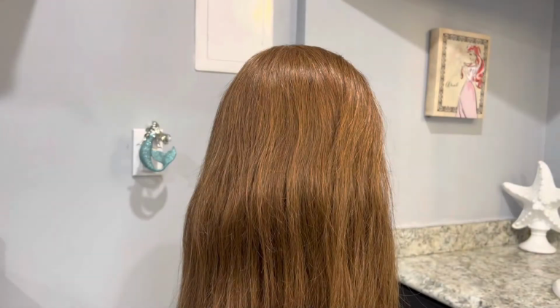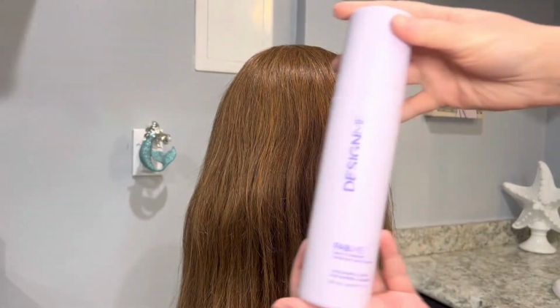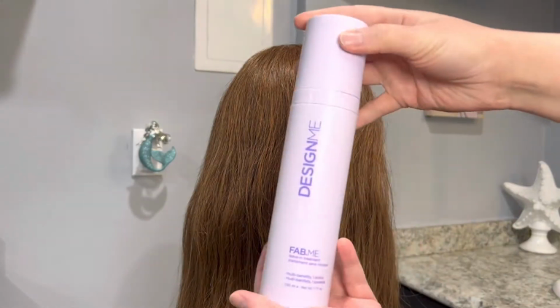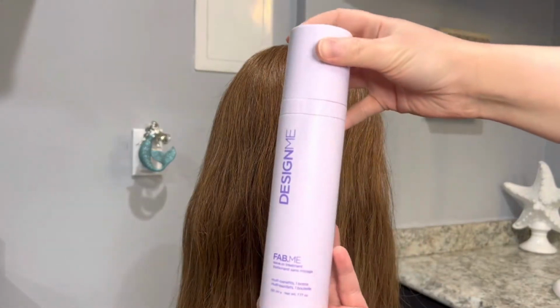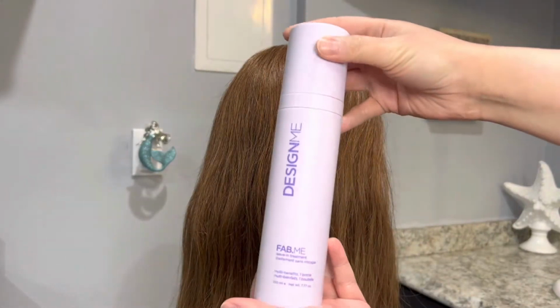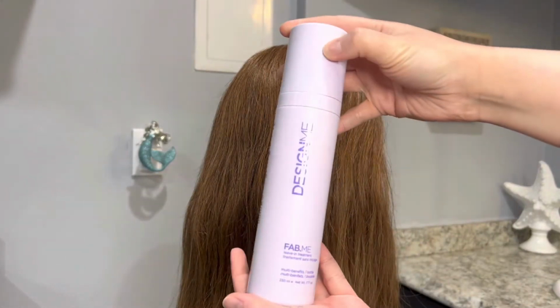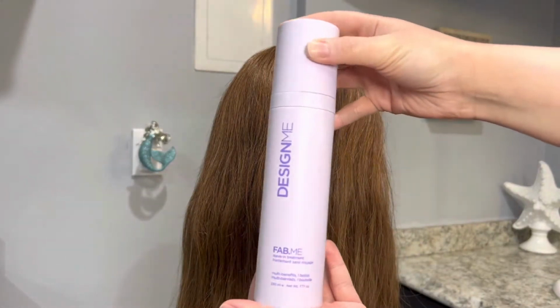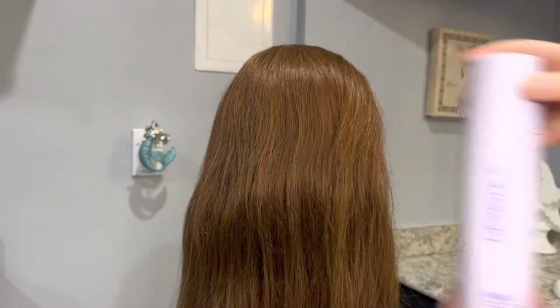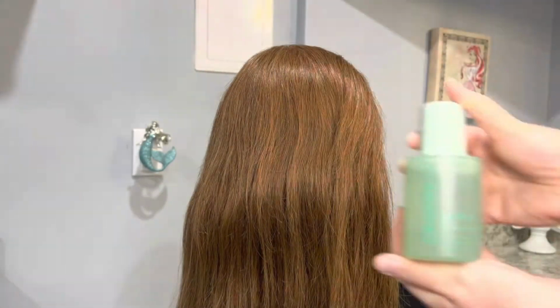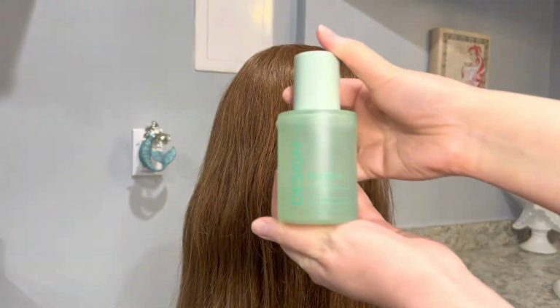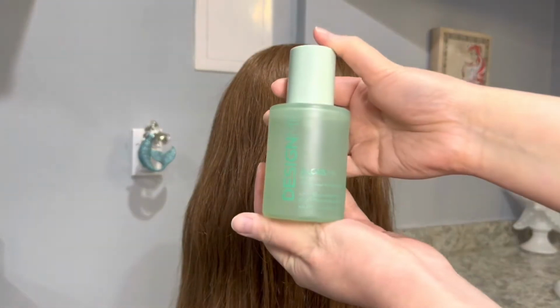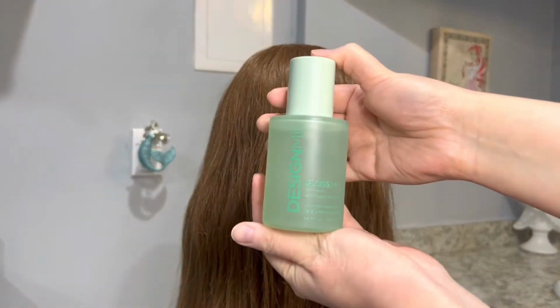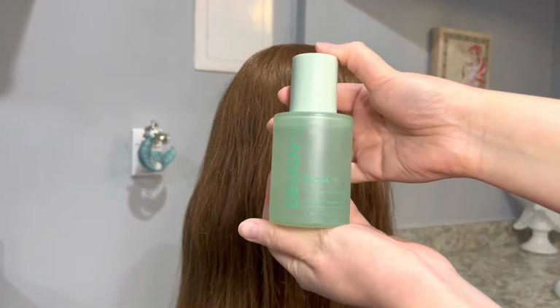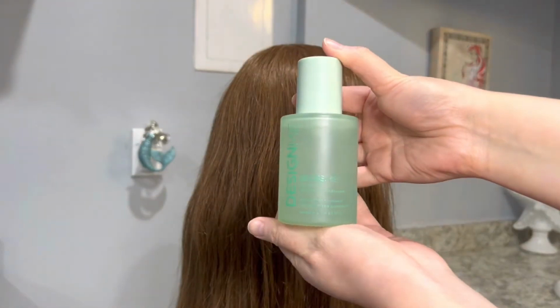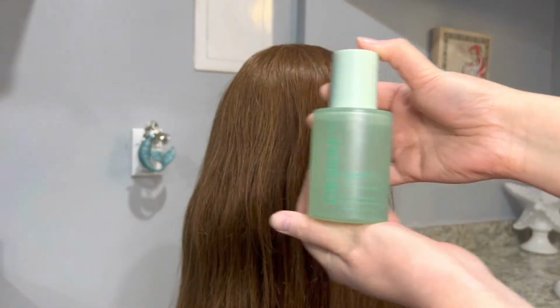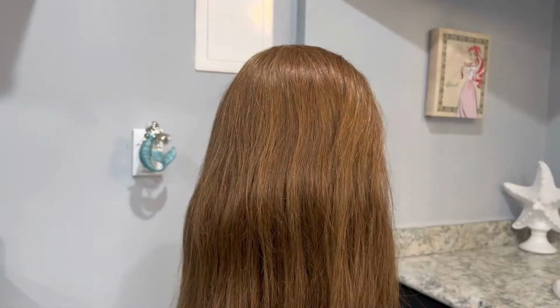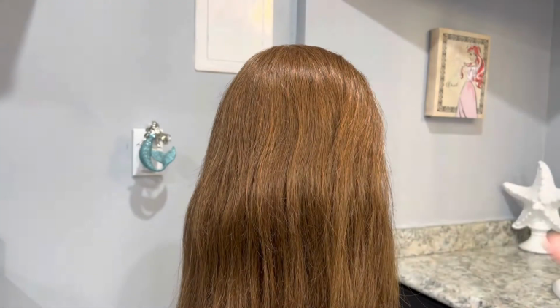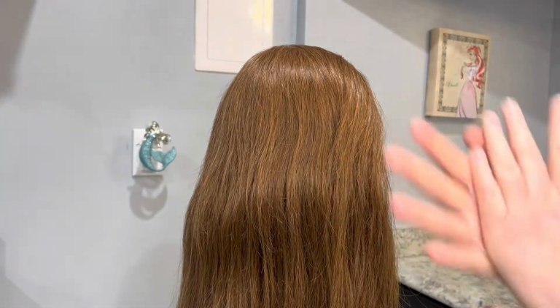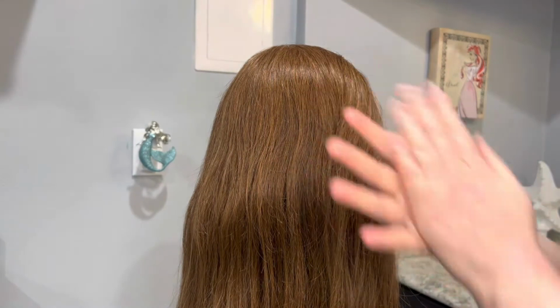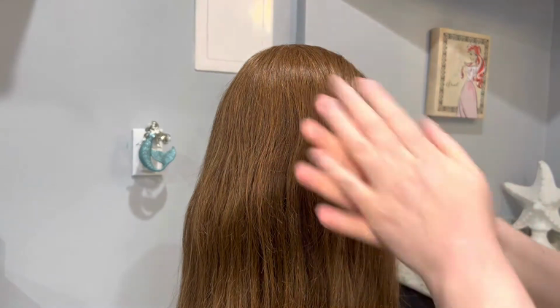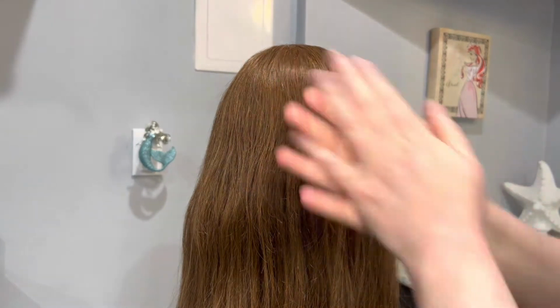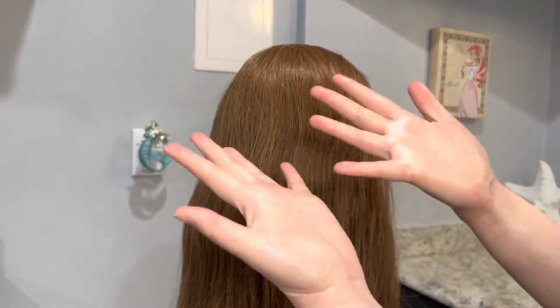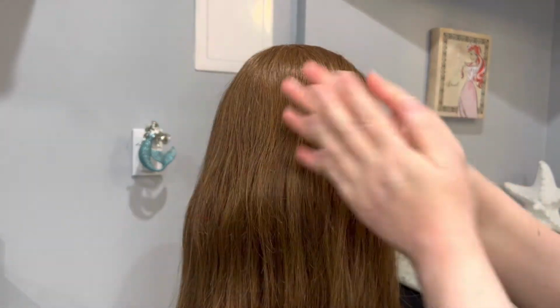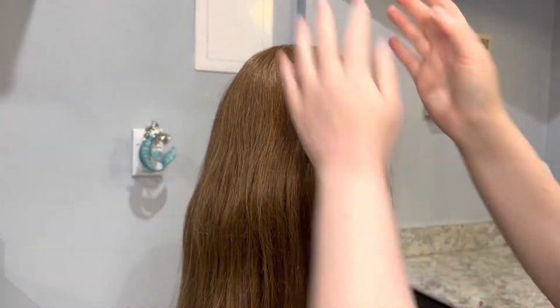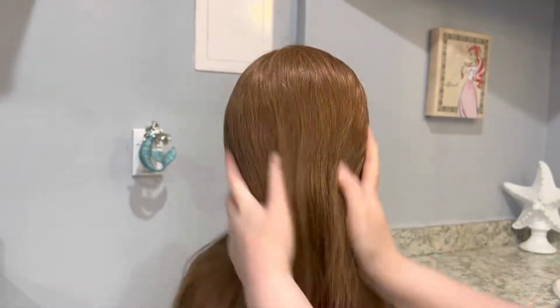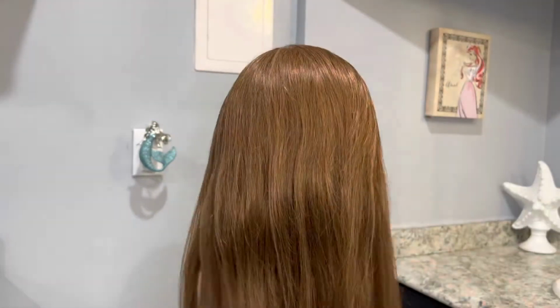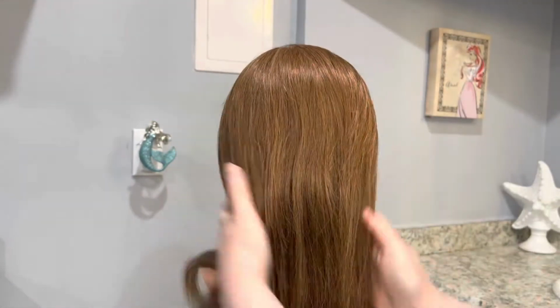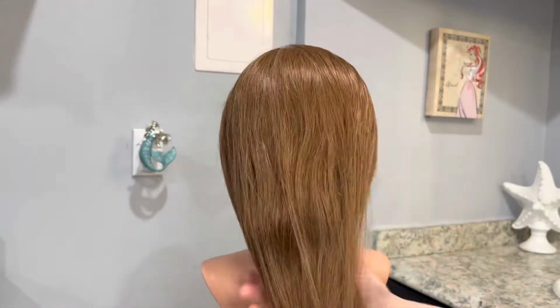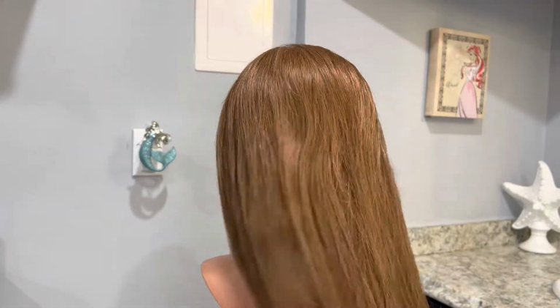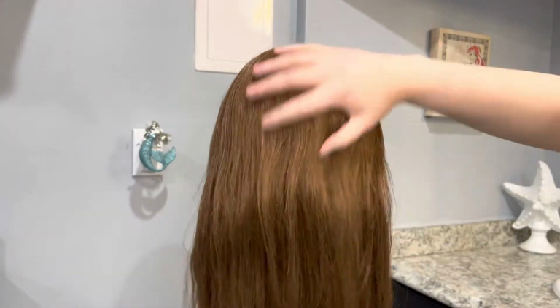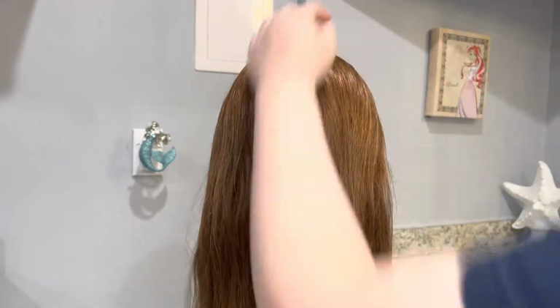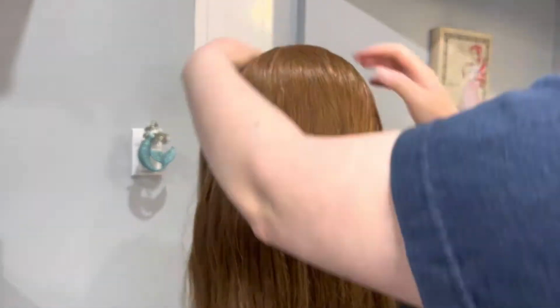I'm going to take two pumps of my Design Me Fab Me Leave-In Treatment and mix it with one pump of my Design Me Gloss Me Hair Serum and I'm going to distribute it throughout the hair.